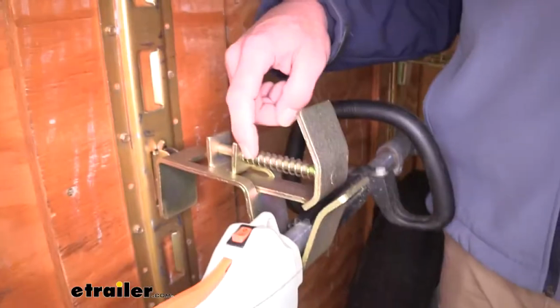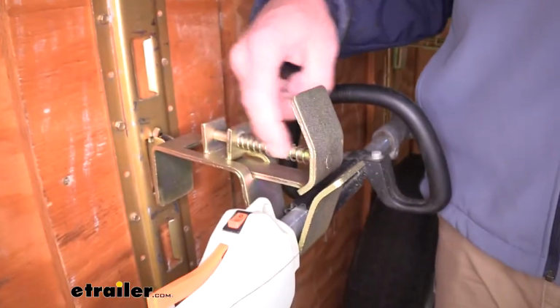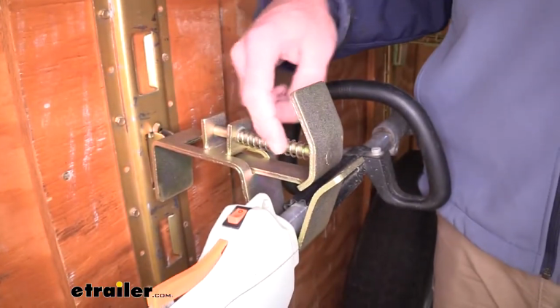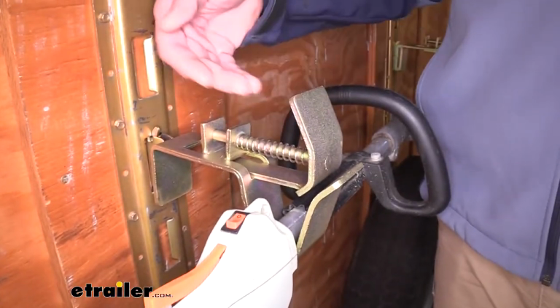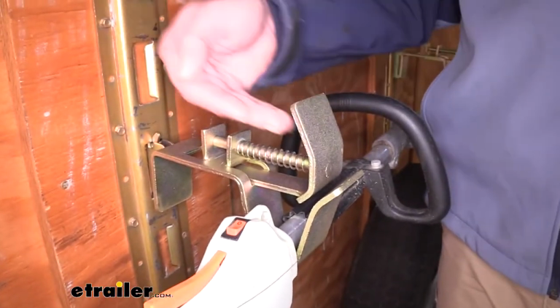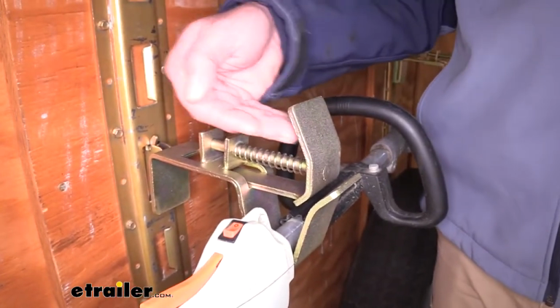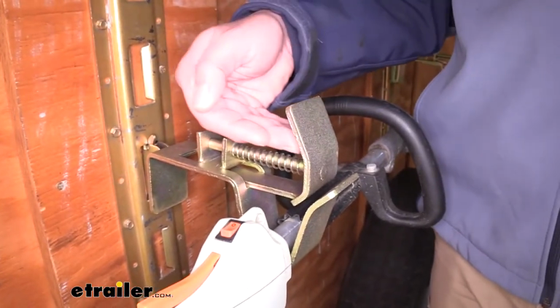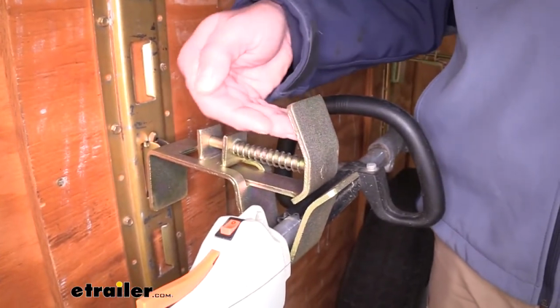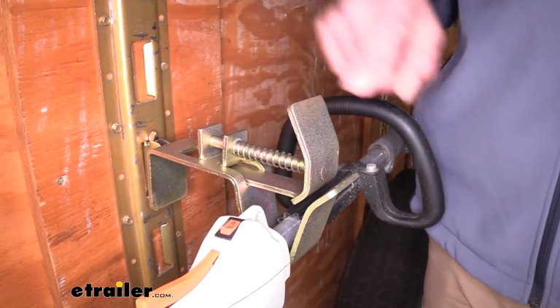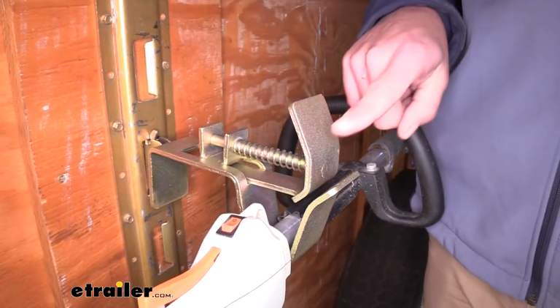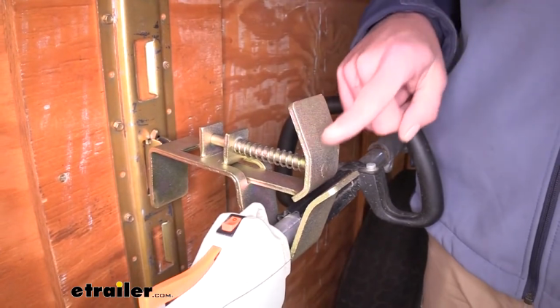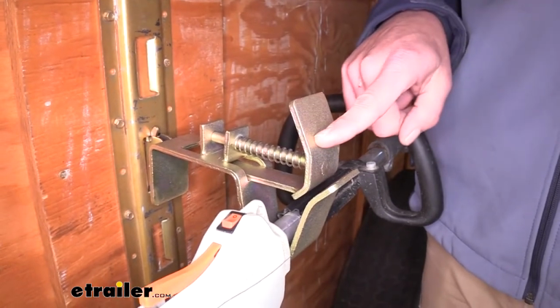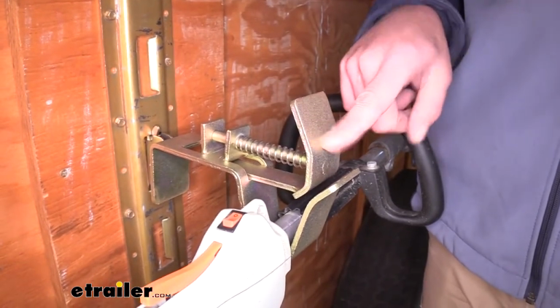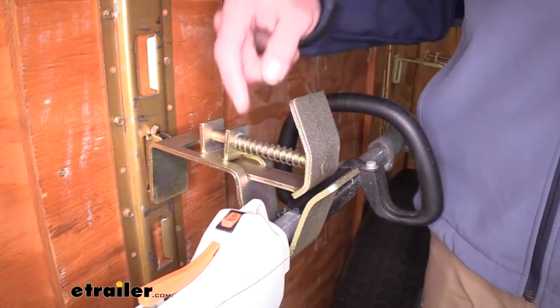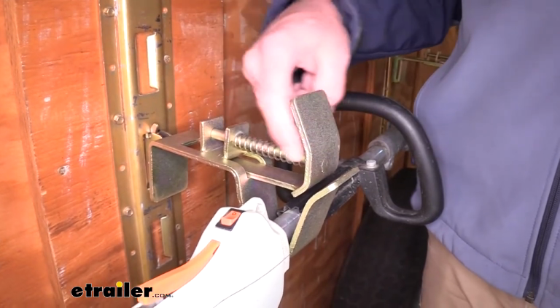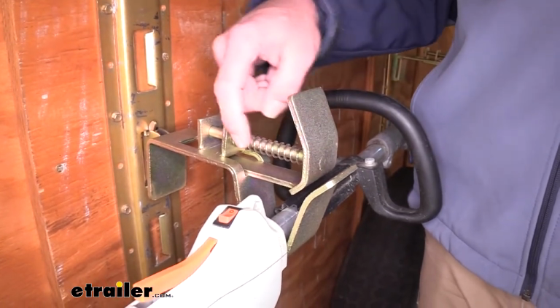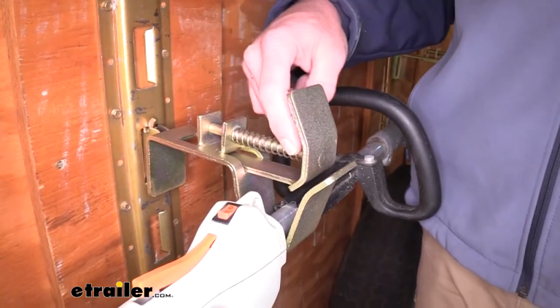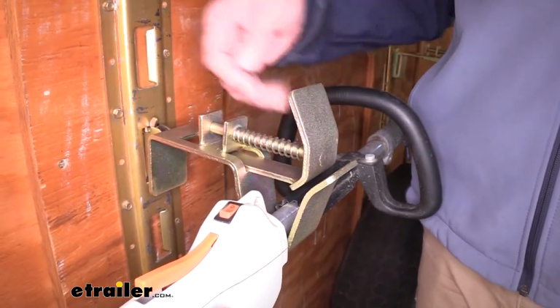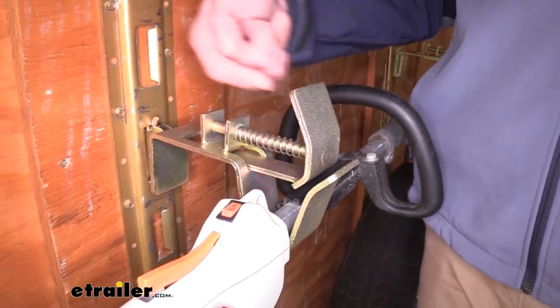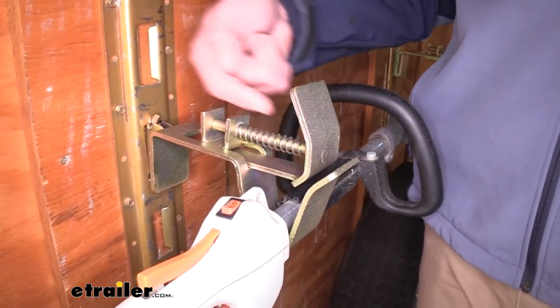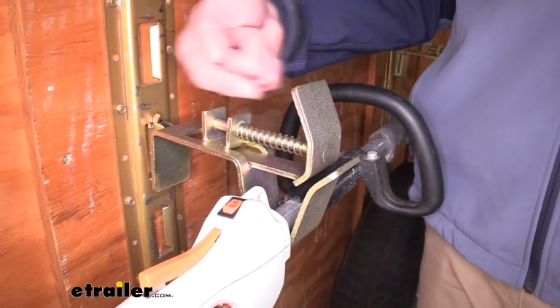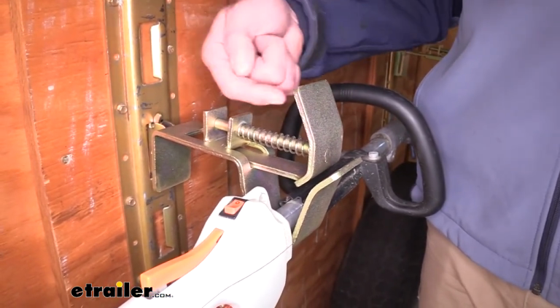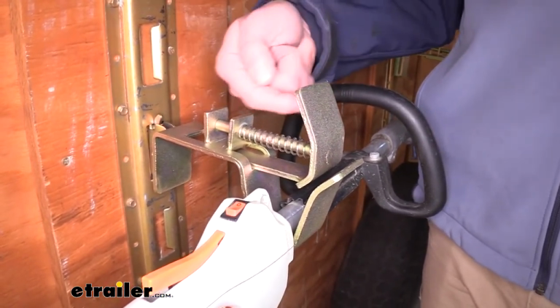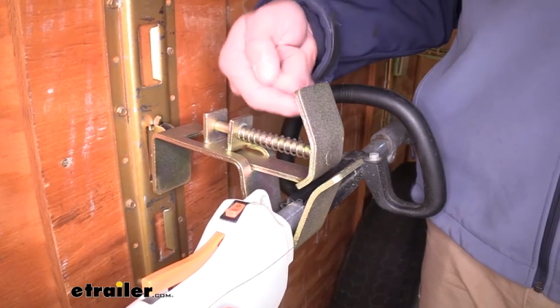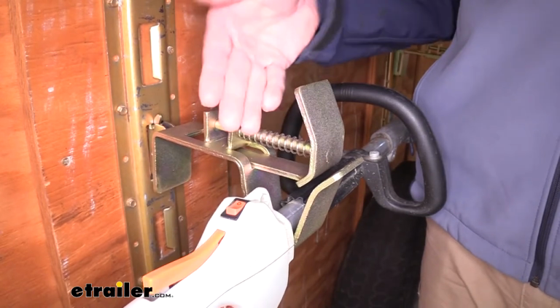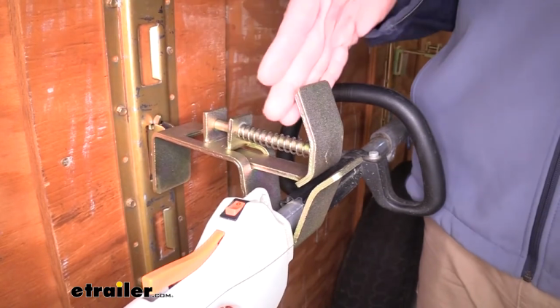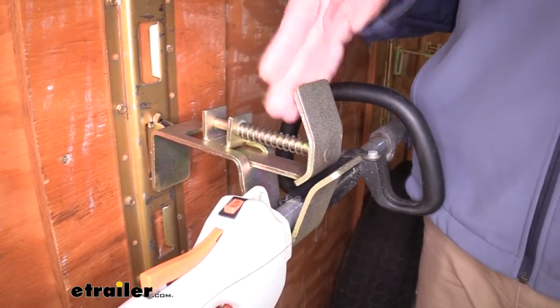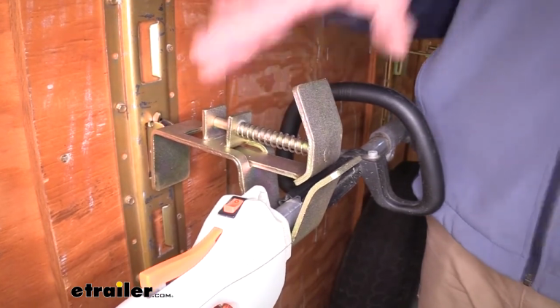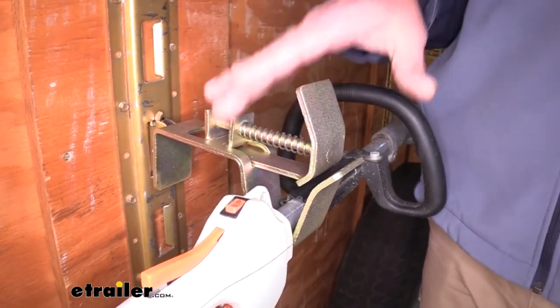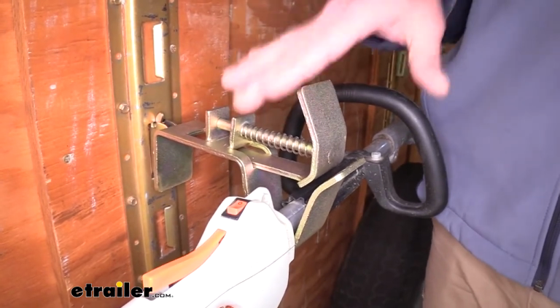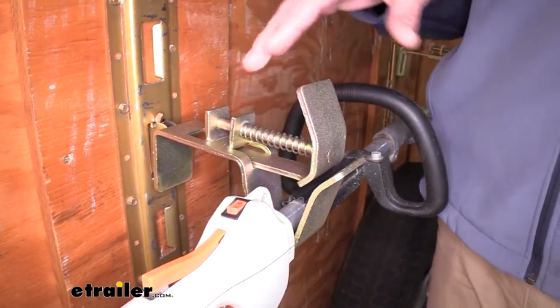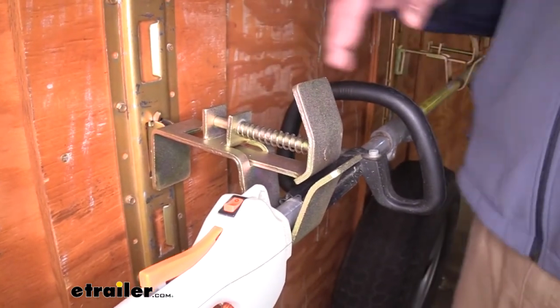You'll notice the spring here on the back — that puts tension against our upper plate. The heavy duty spring is pushing outward, keeping this plate out and keeping our tool in its place.